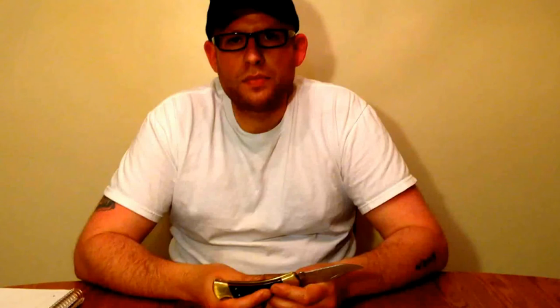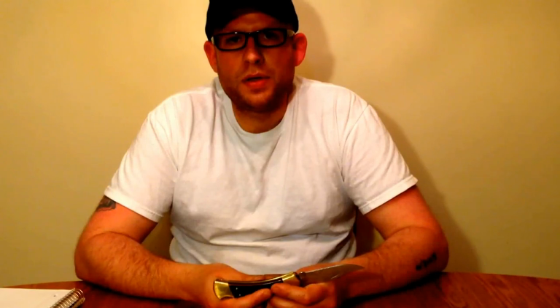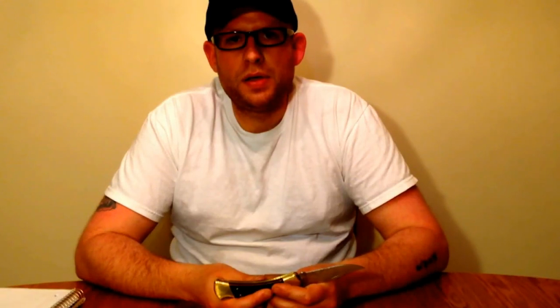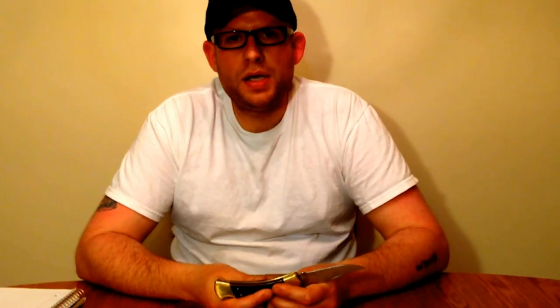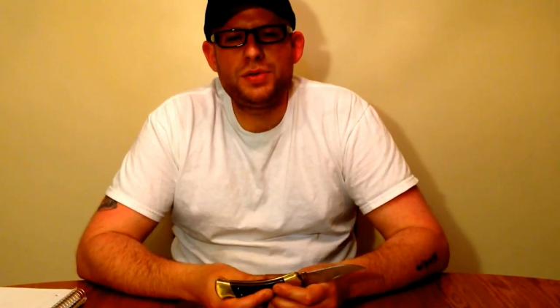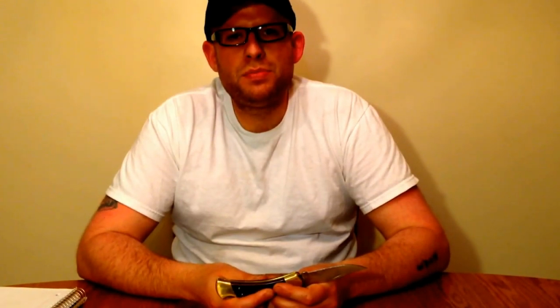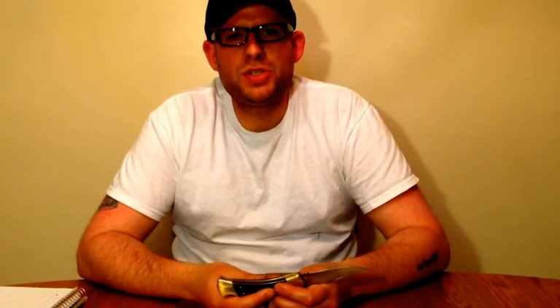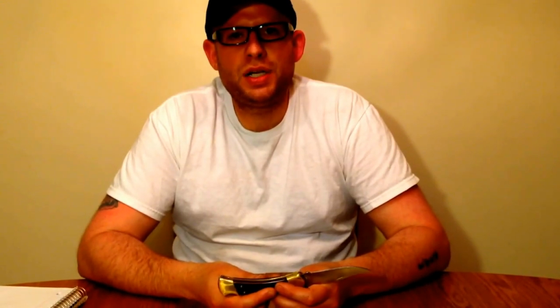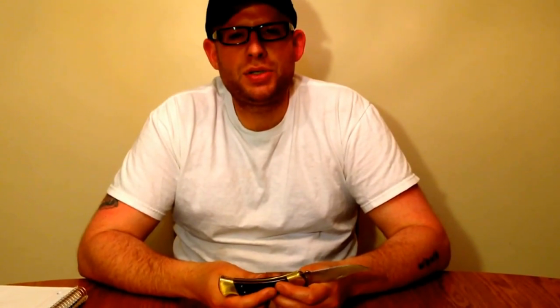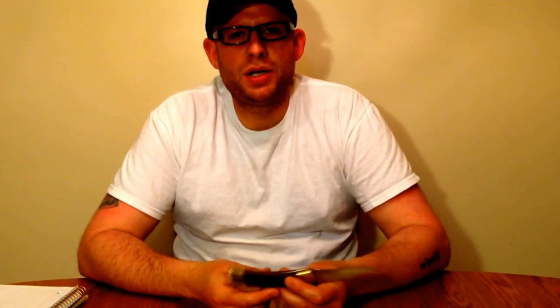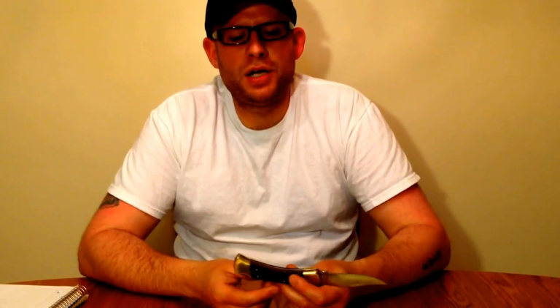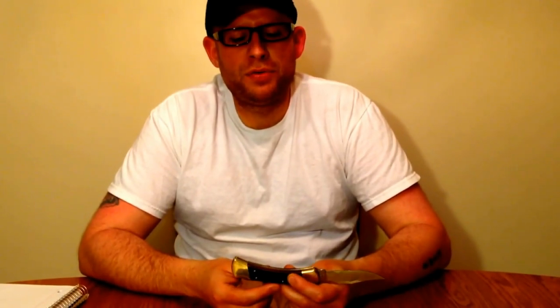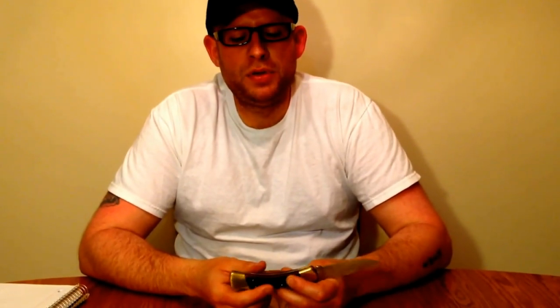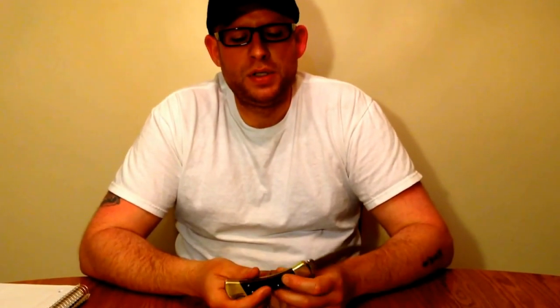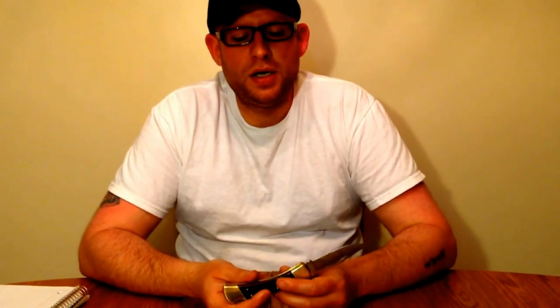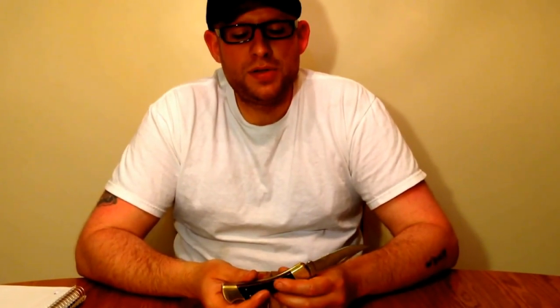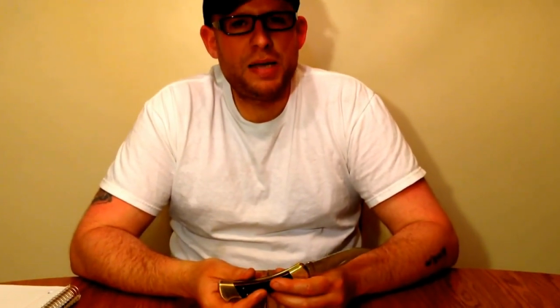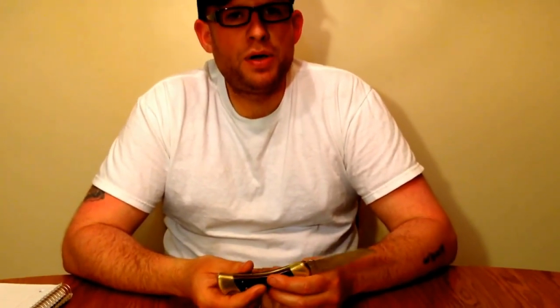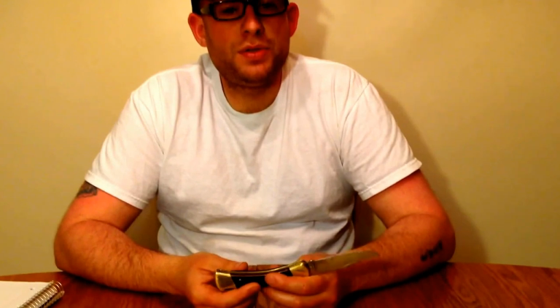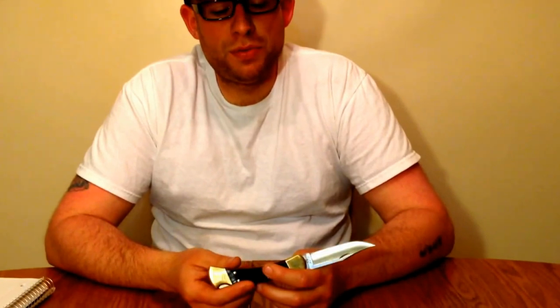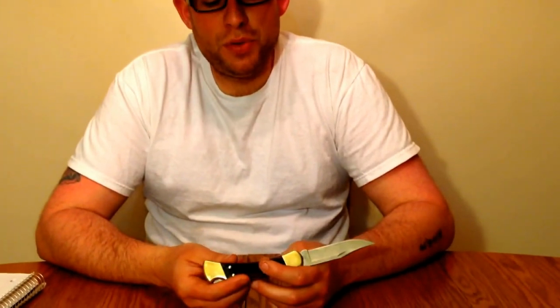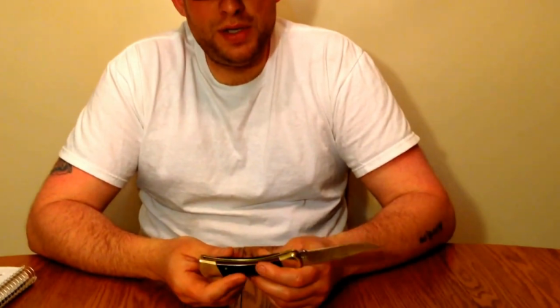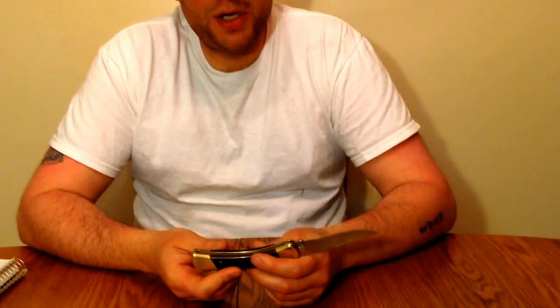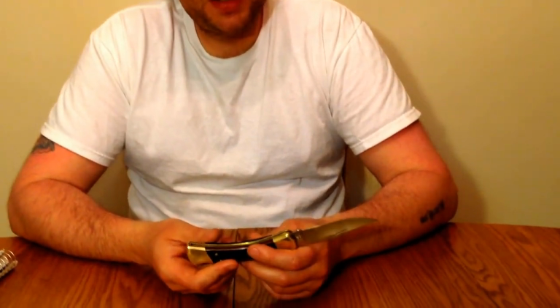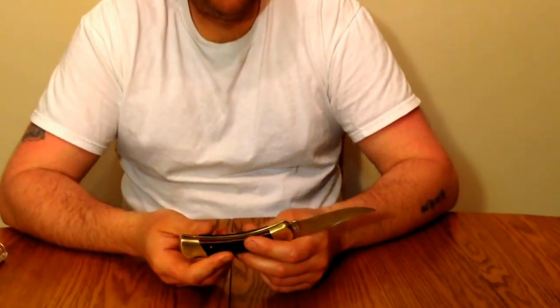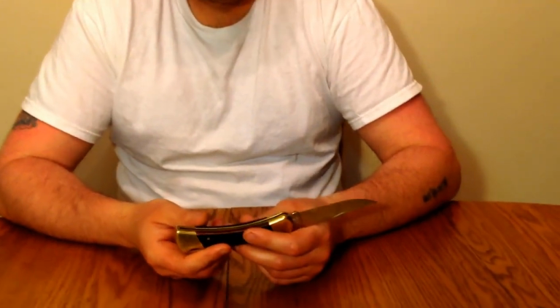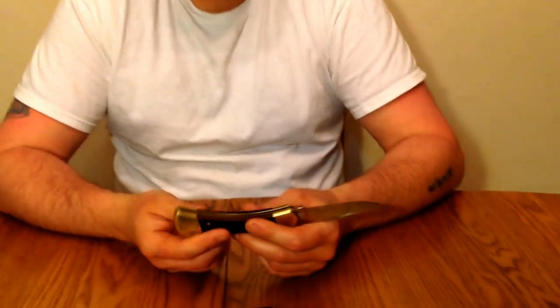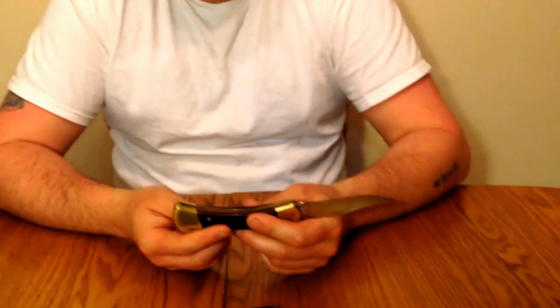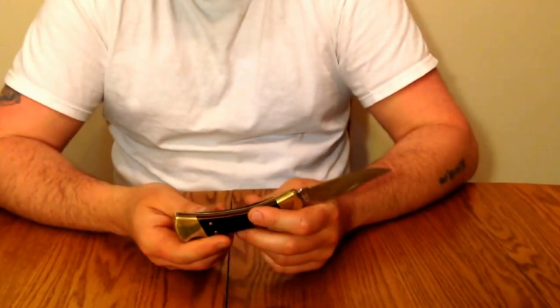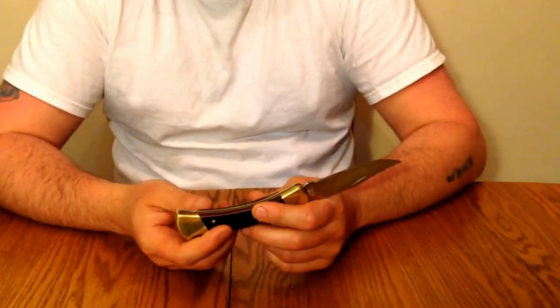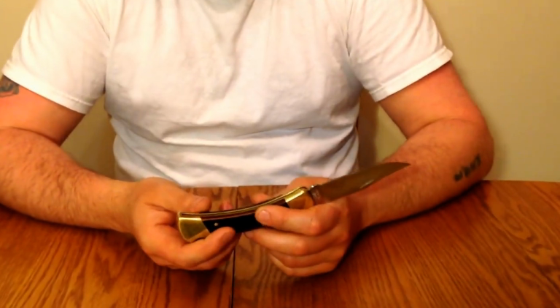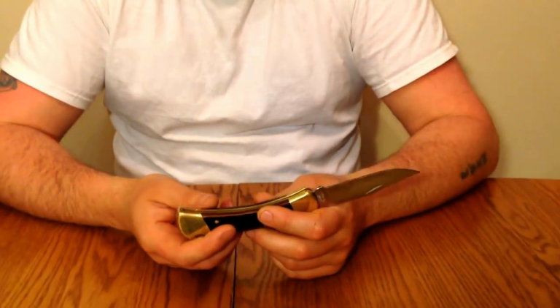Hey YouTube, Michigan Edge here with another knife review. This time I want to do the review on the Buck 110 folding hunter.